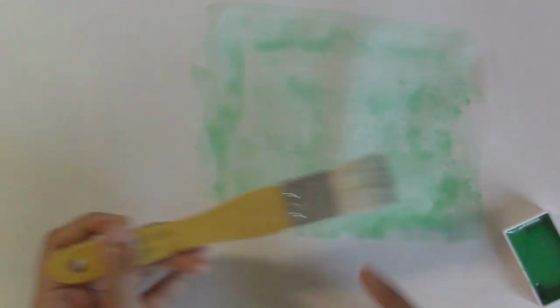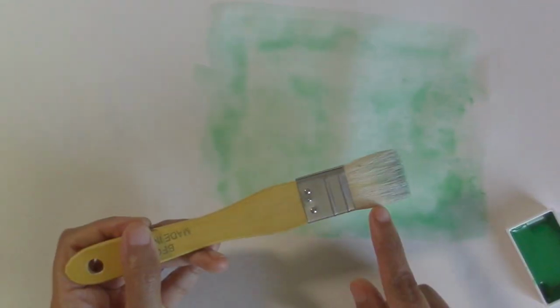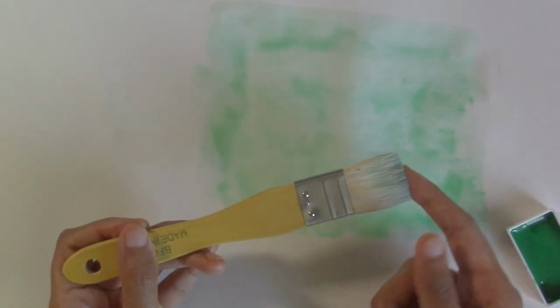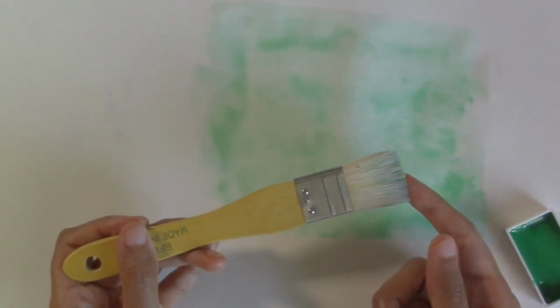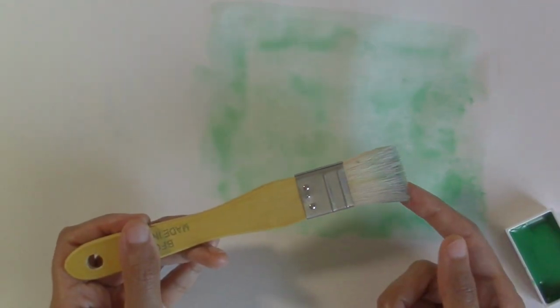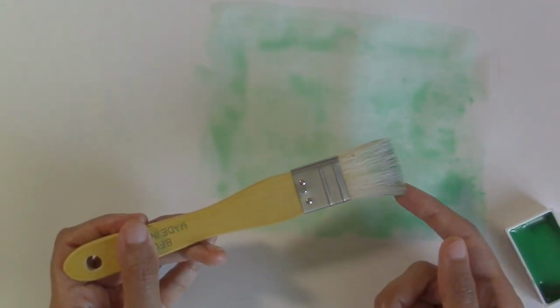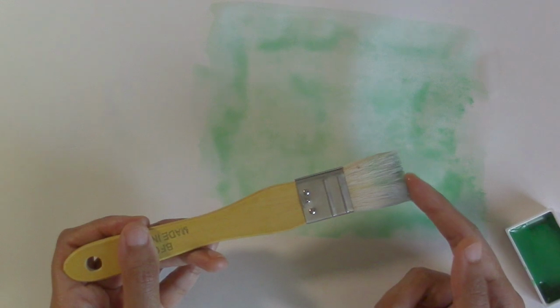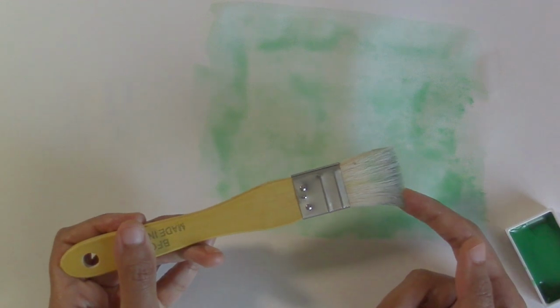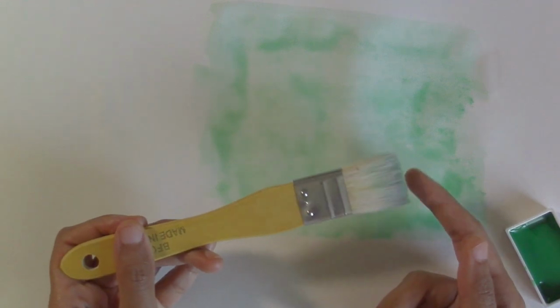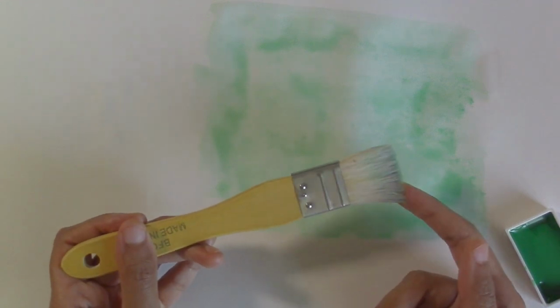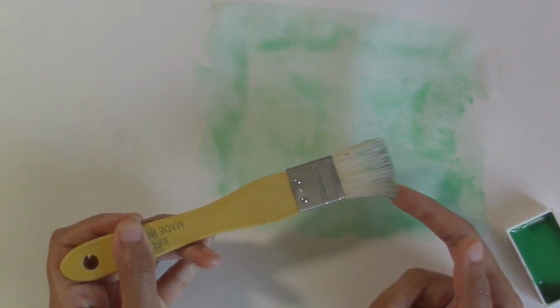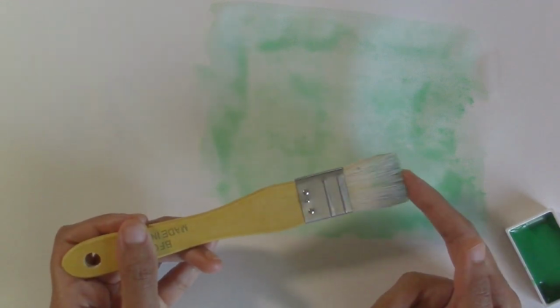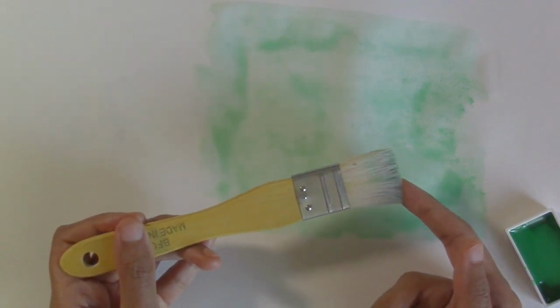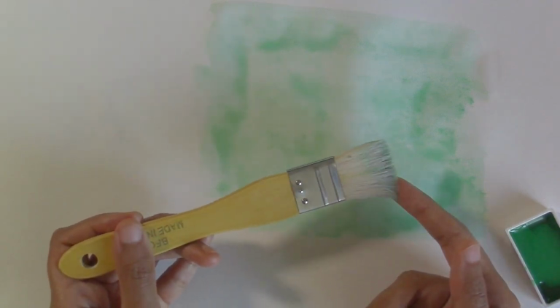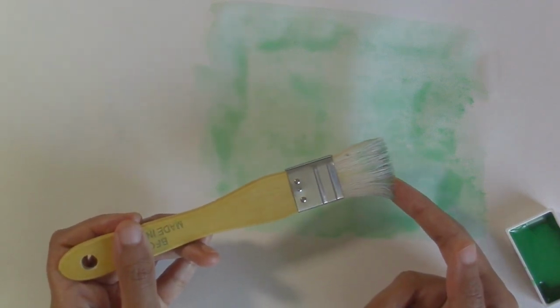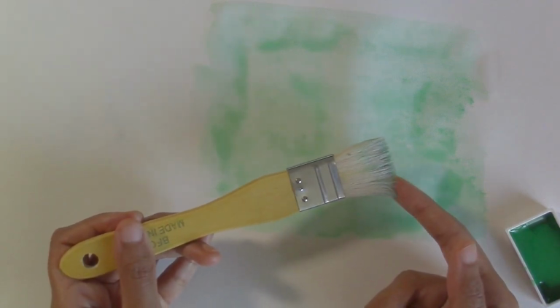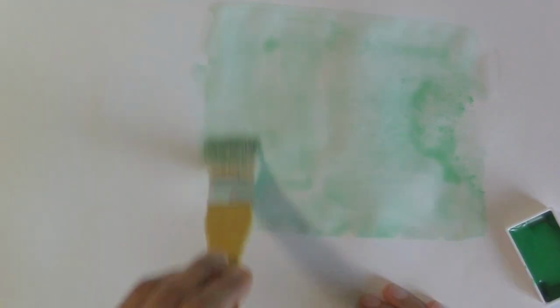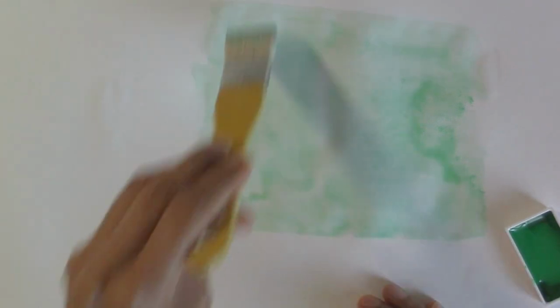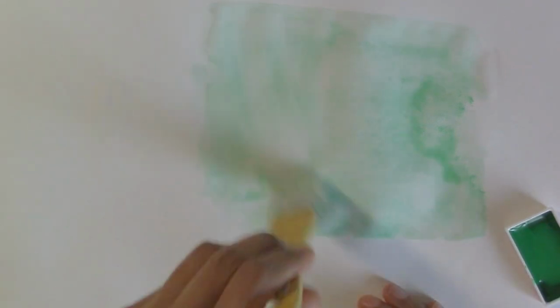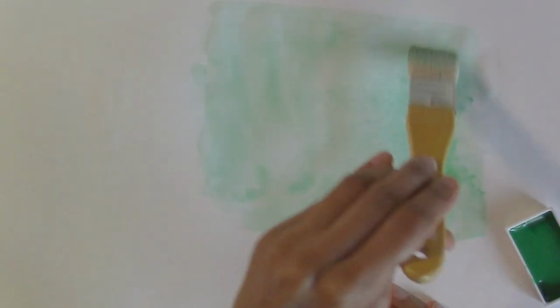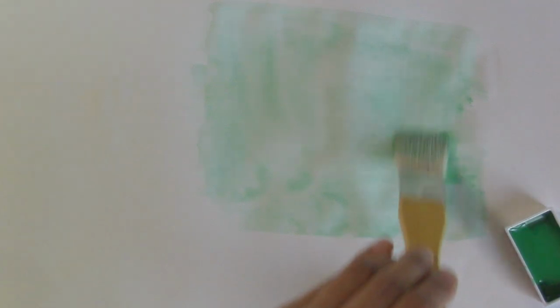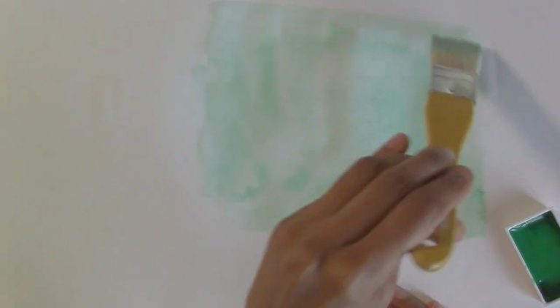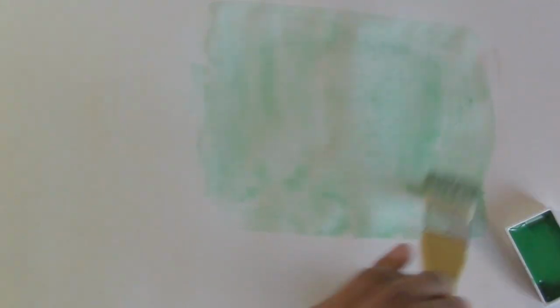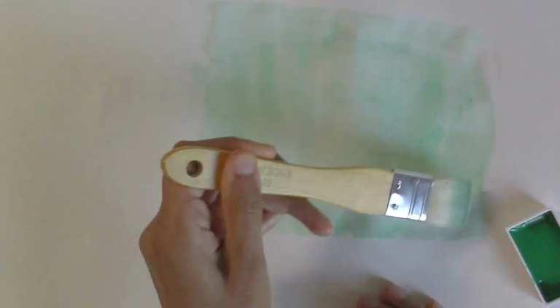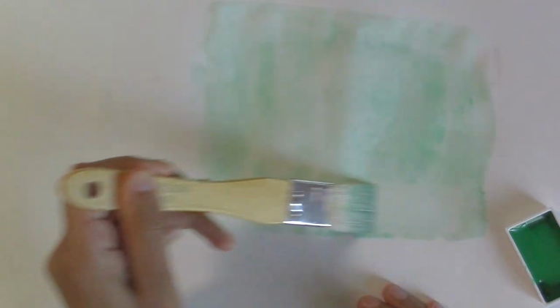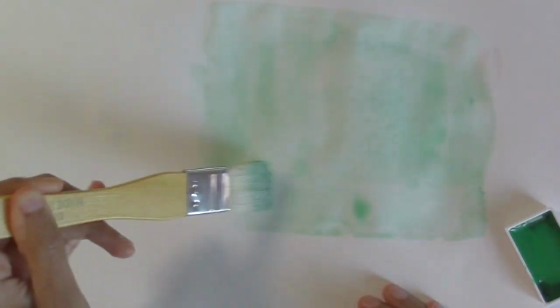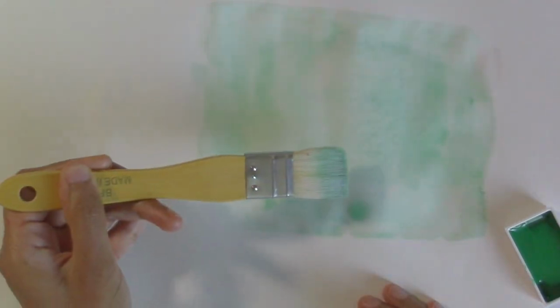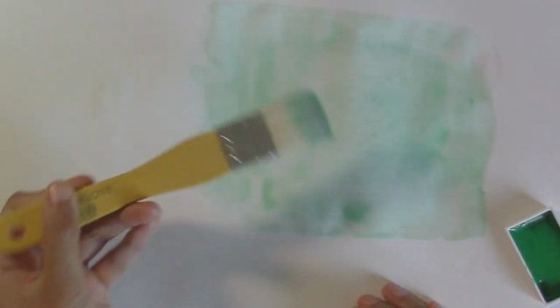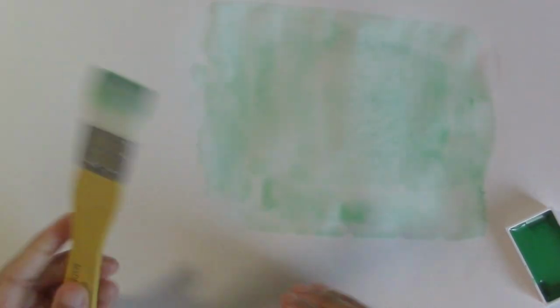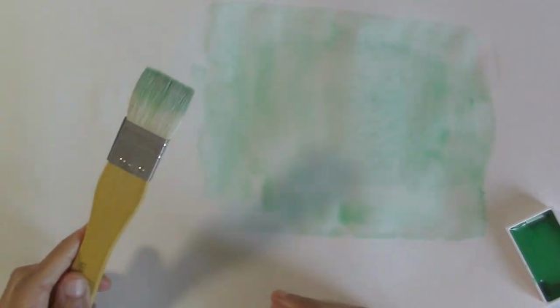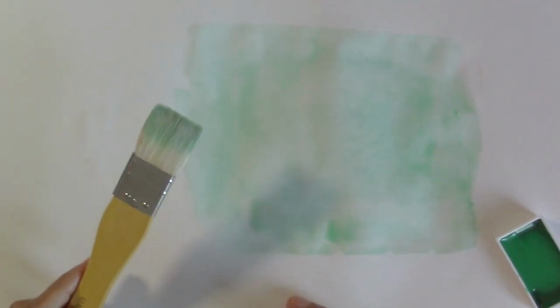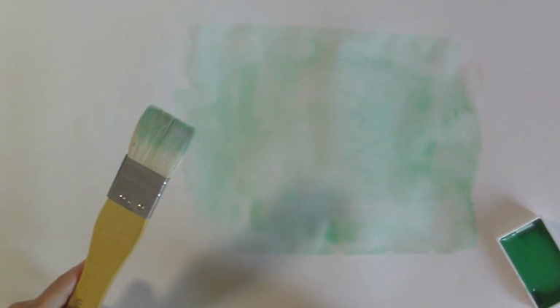The Hake brush is ideal for large flat washes of color or later top glazes where you need to put in a lot of water. You can also use it to soak up water or extra paint off the paper because it's really high in absorbency.